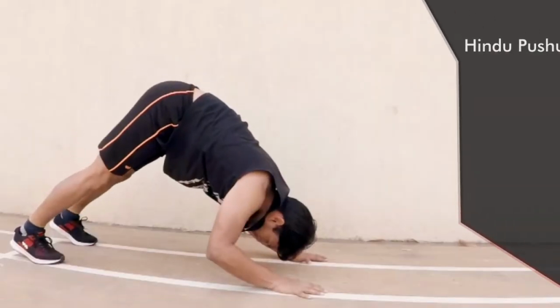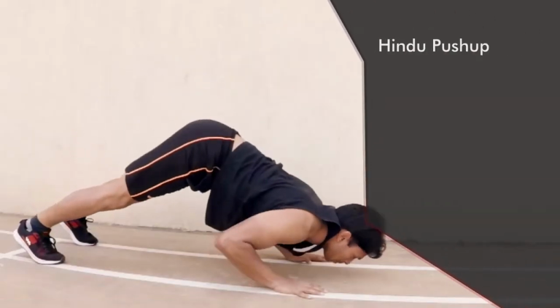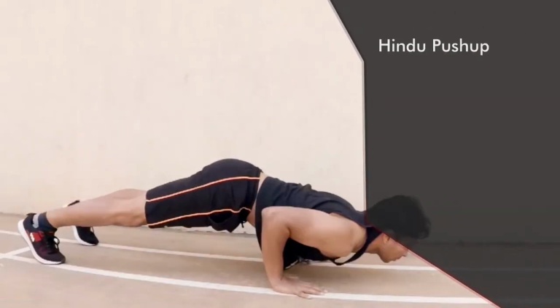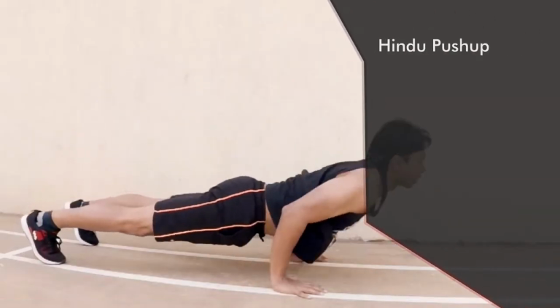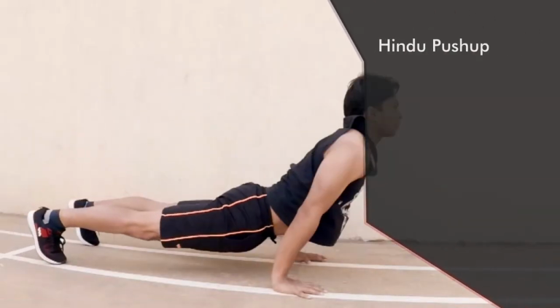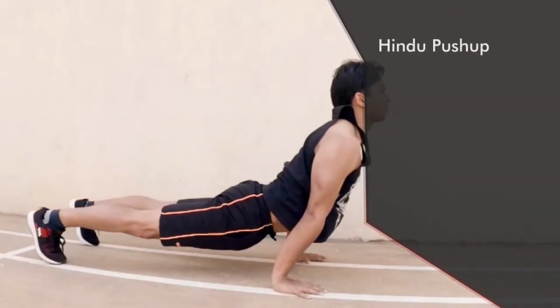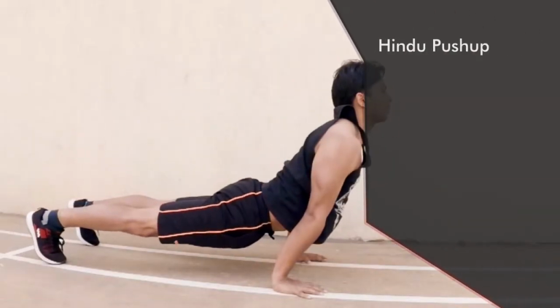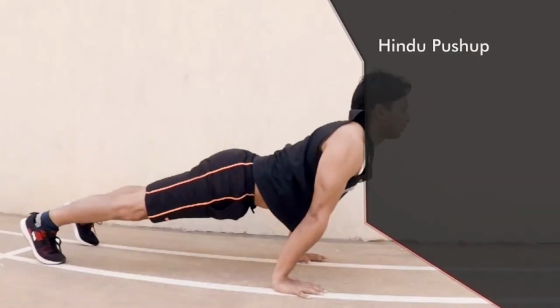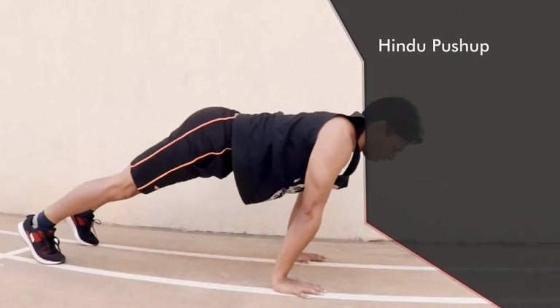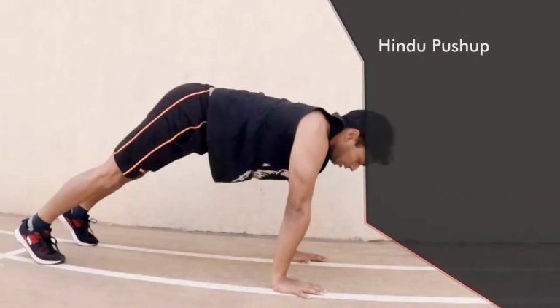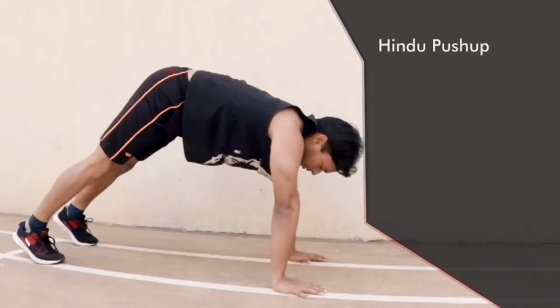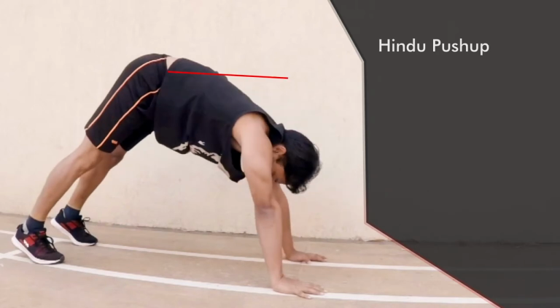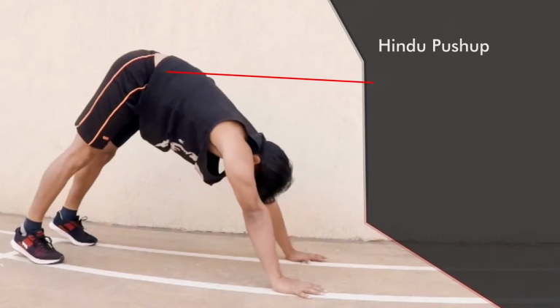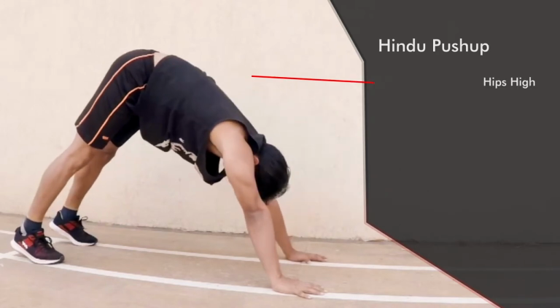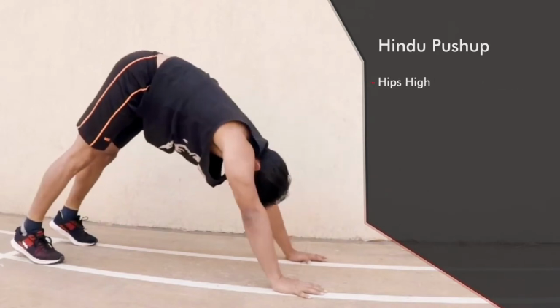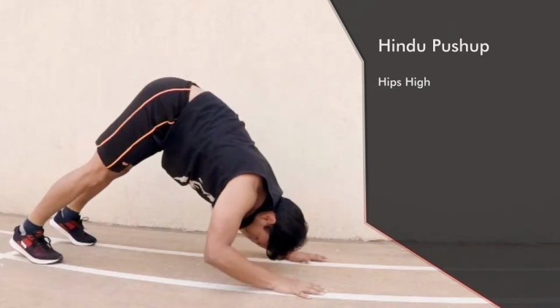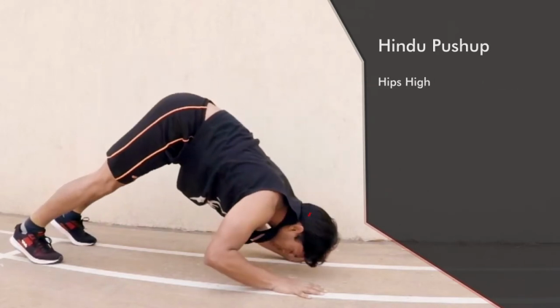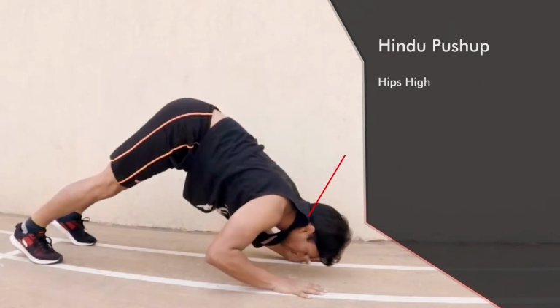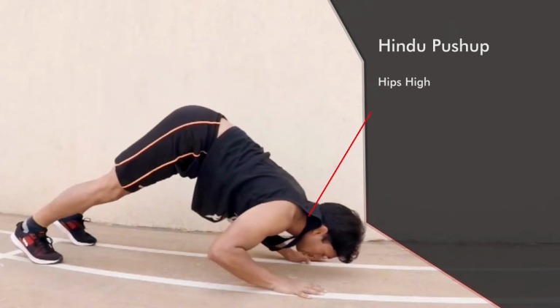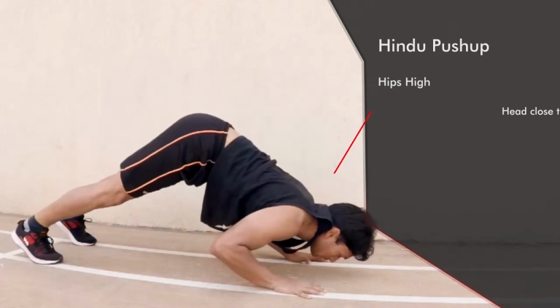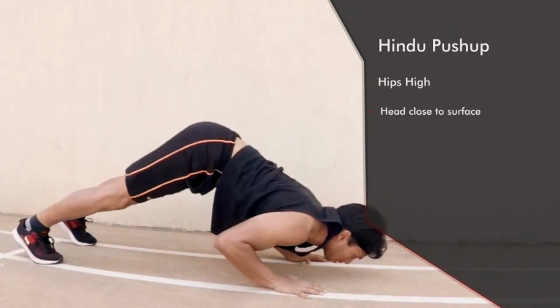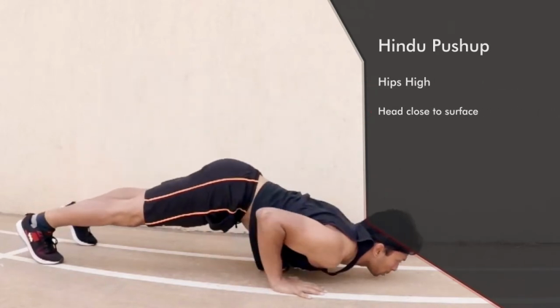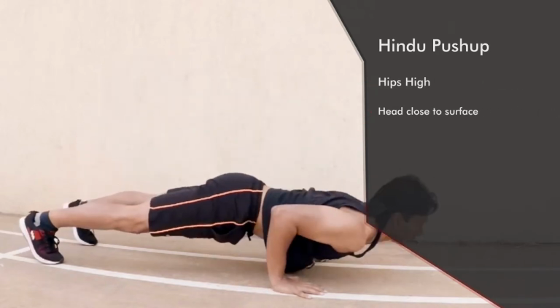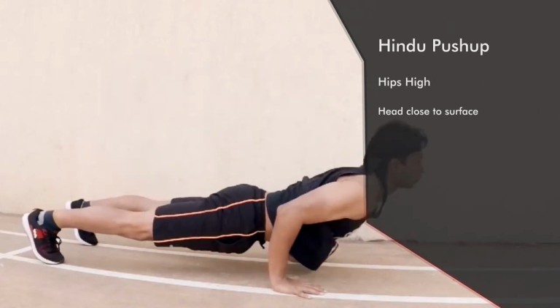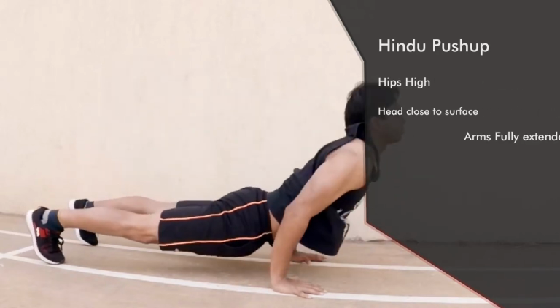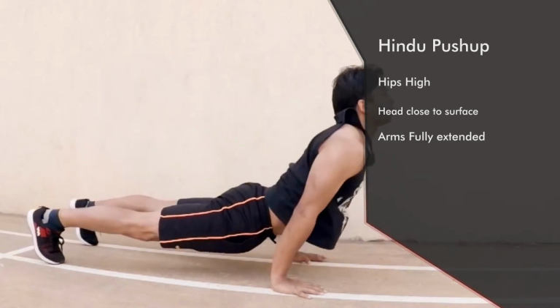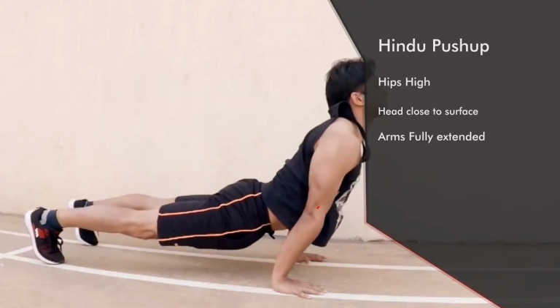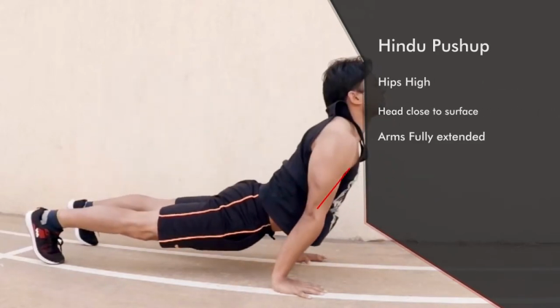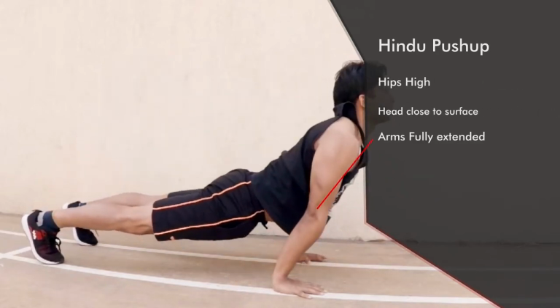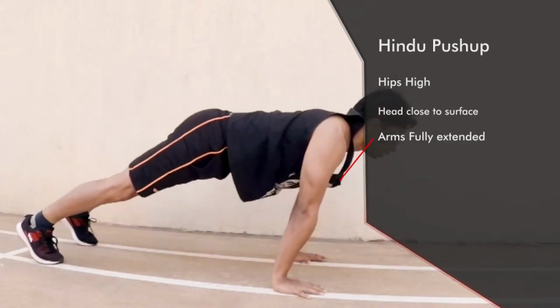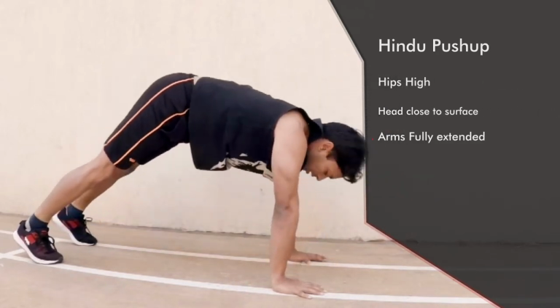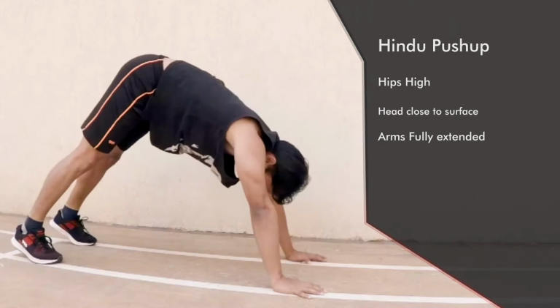While doing Hindu push-ups, remember to keep your hips high in the beginning. When you move, keep your head close to the surface, and in the end remember to fully extend your arms.